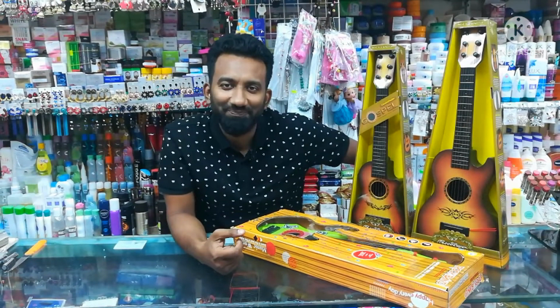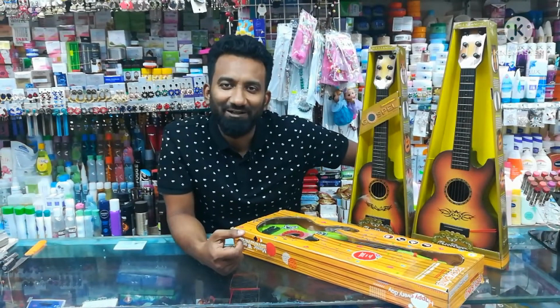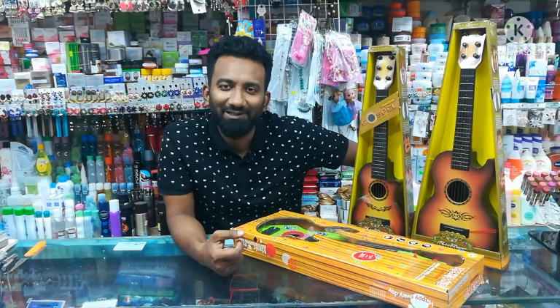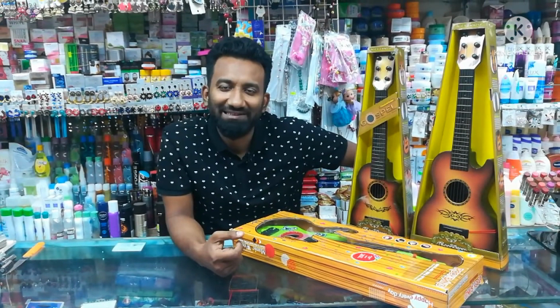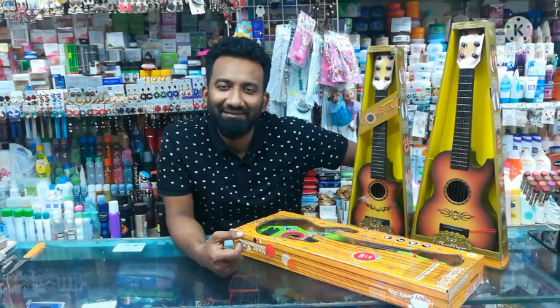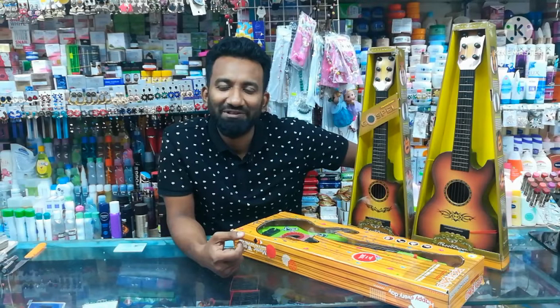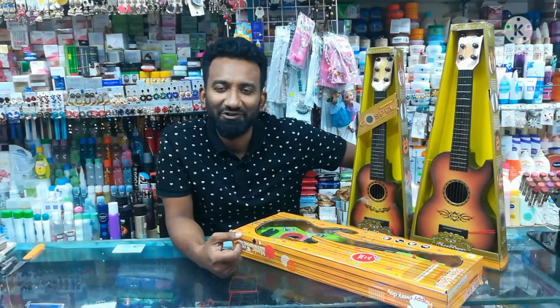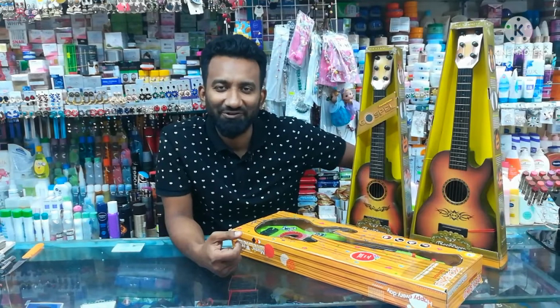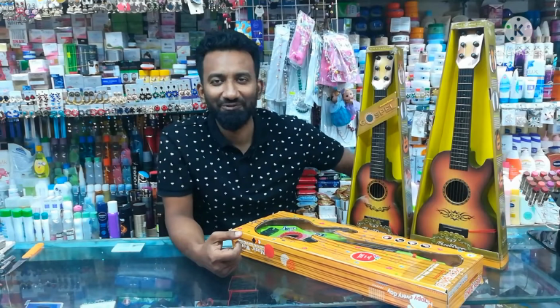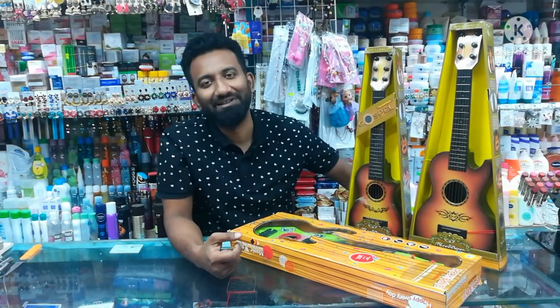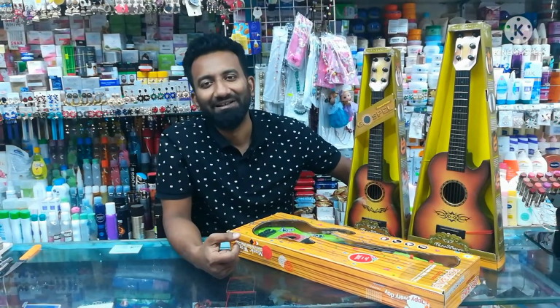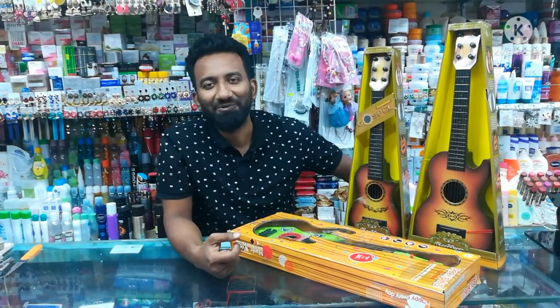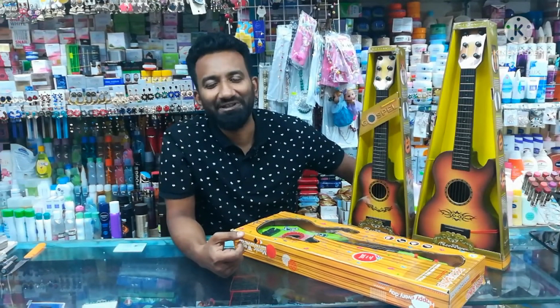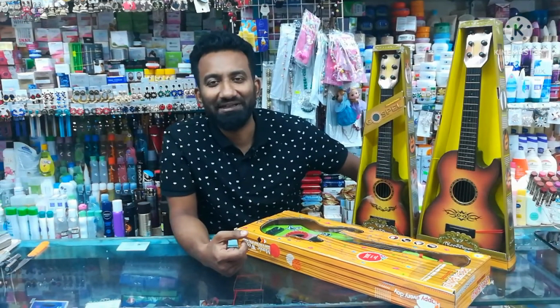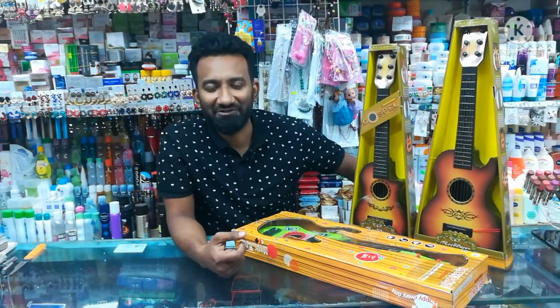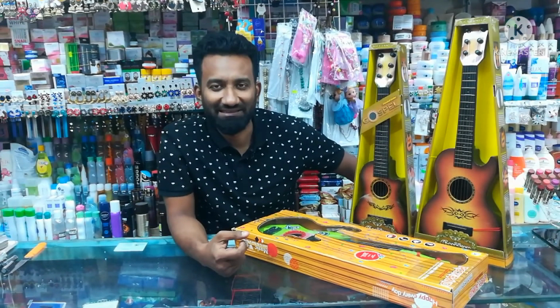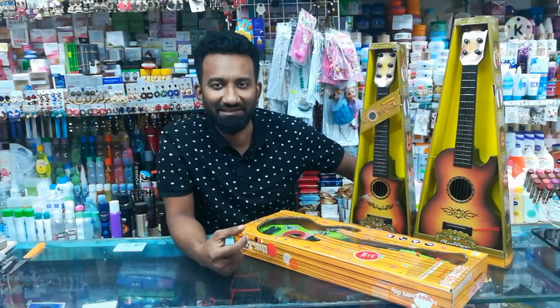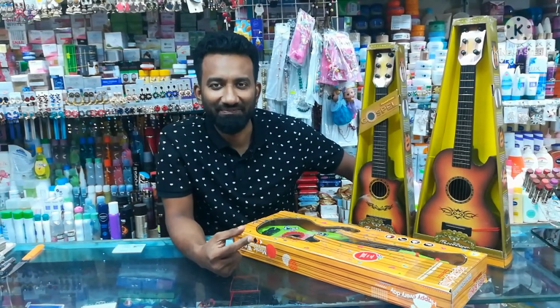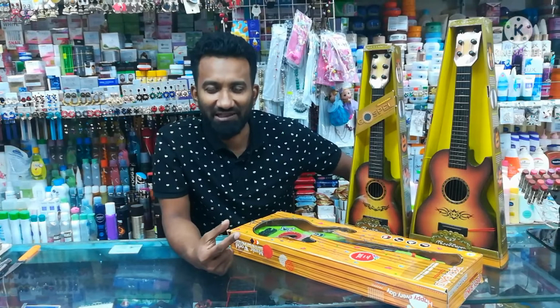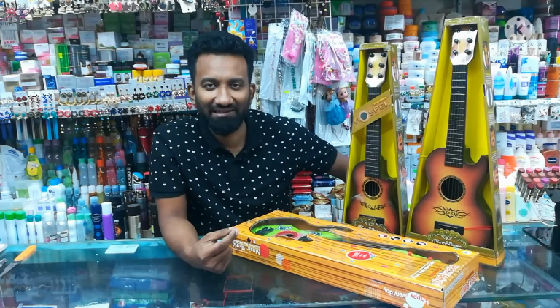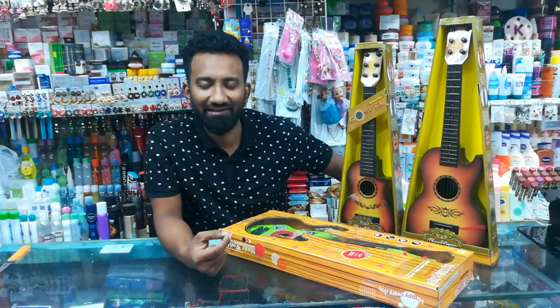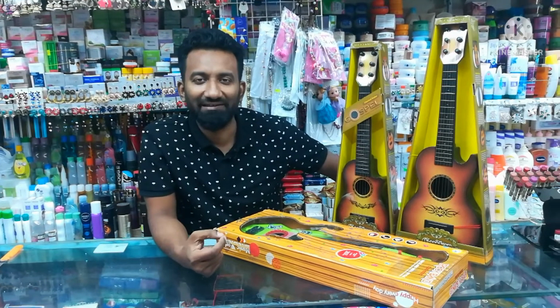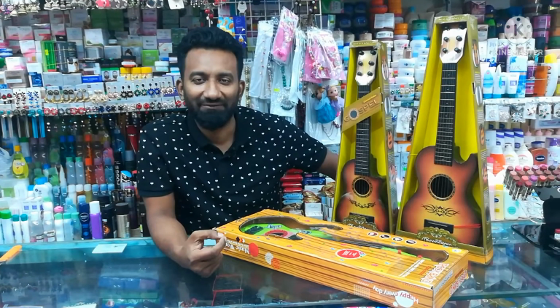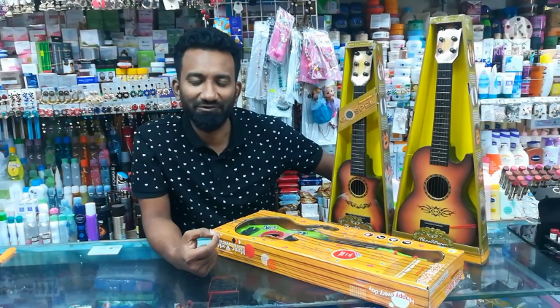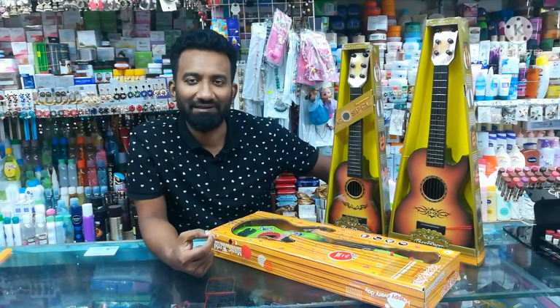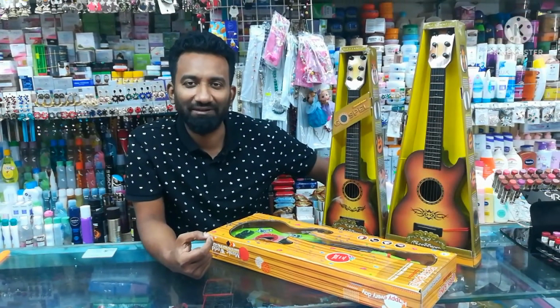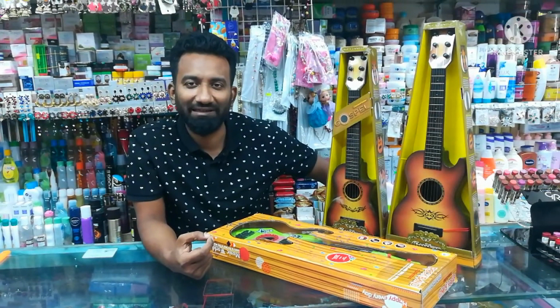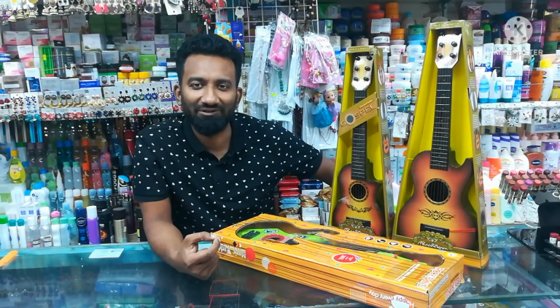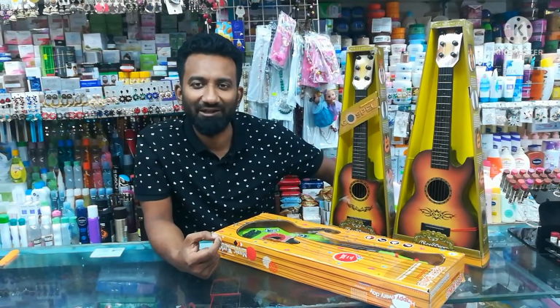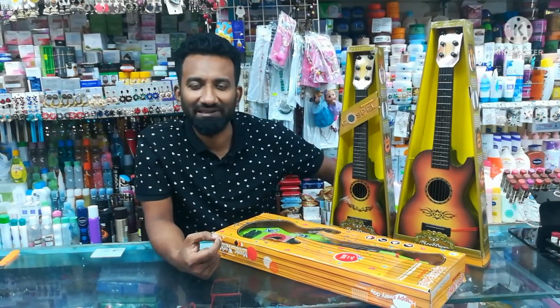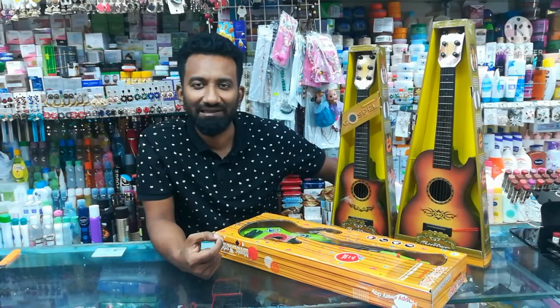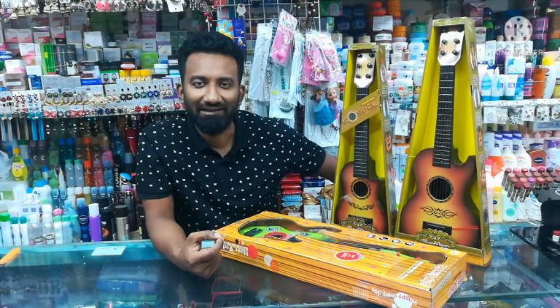Hello everyone, welcome to the video. I'm going to show you a little bit about the guitar. It's very nice to hear the guitar — musical guitar, hand guitar. Let's start with the video.